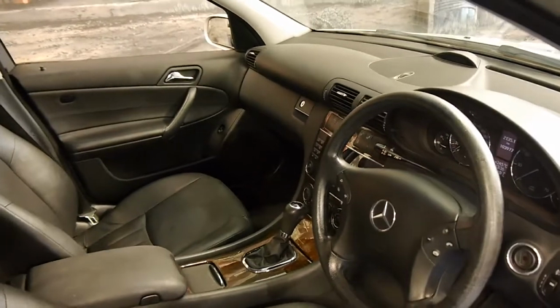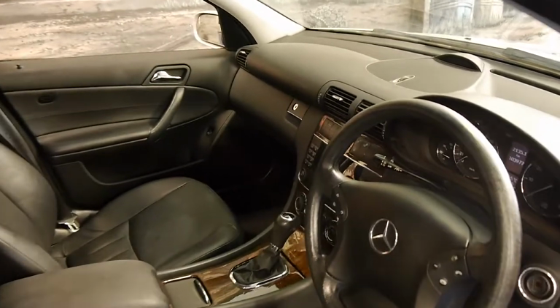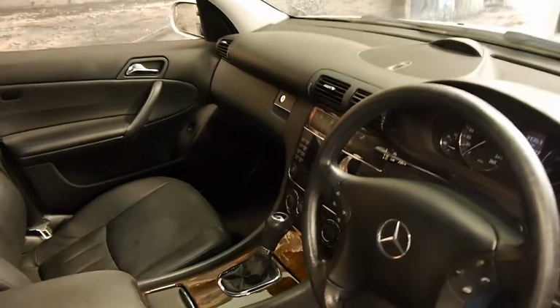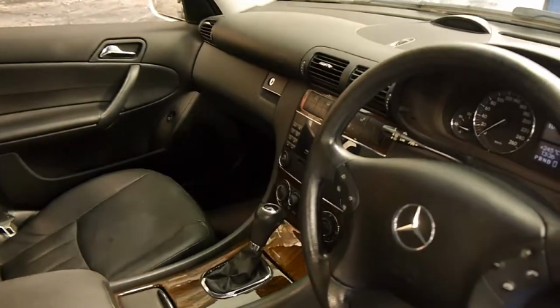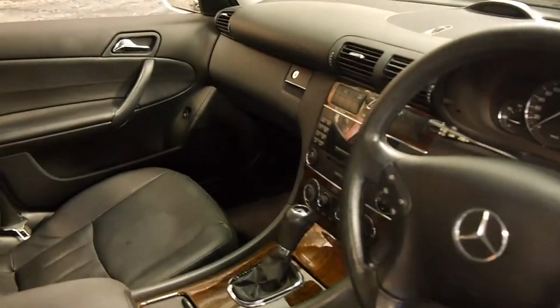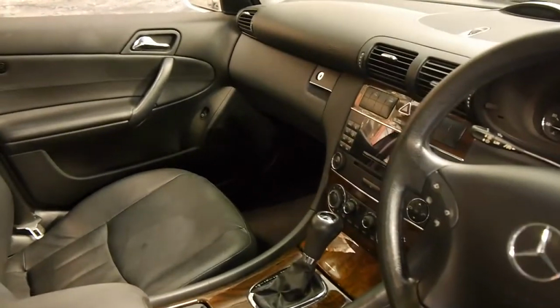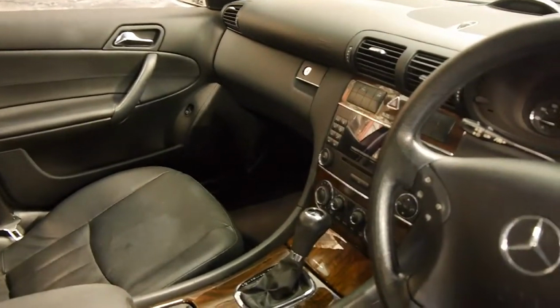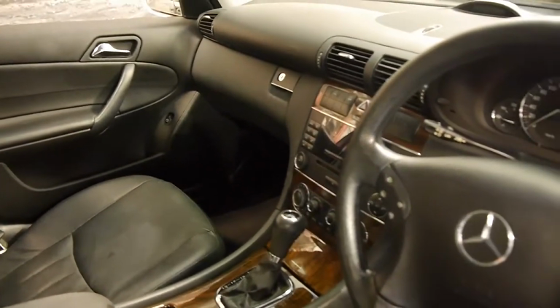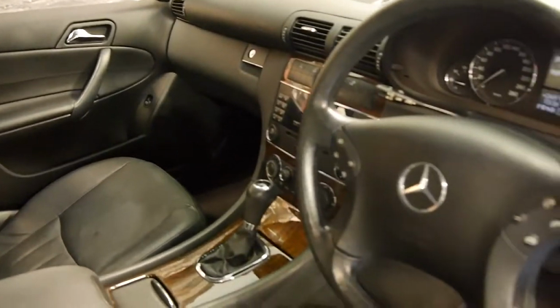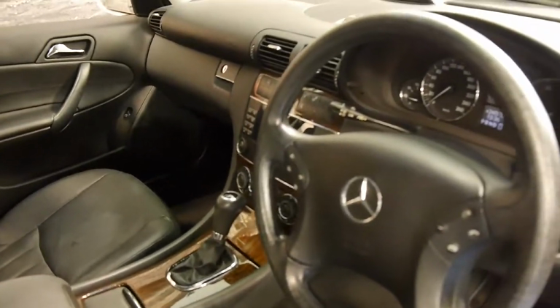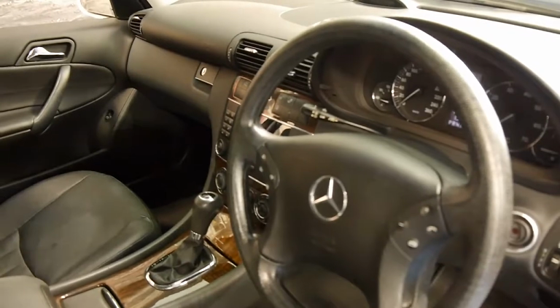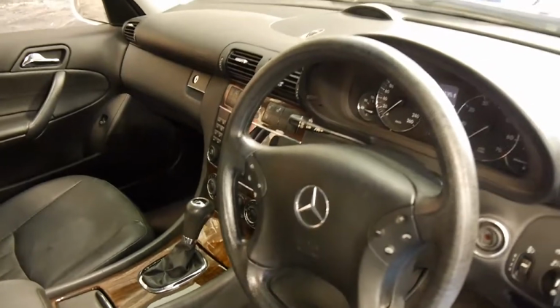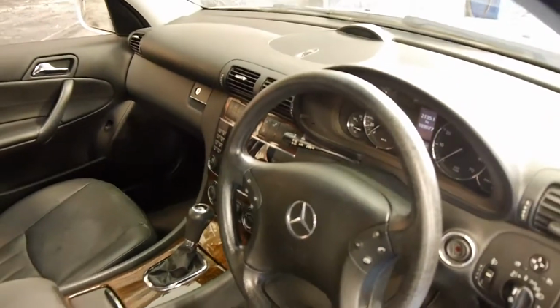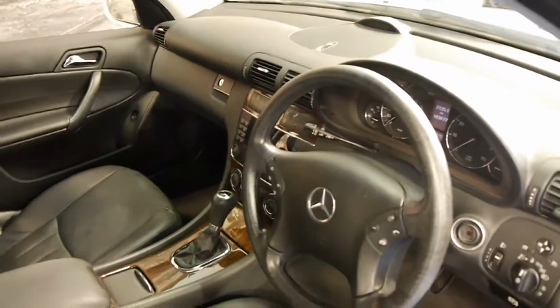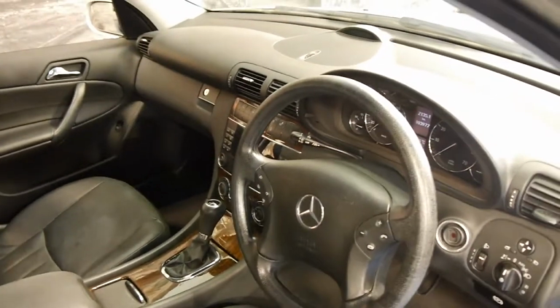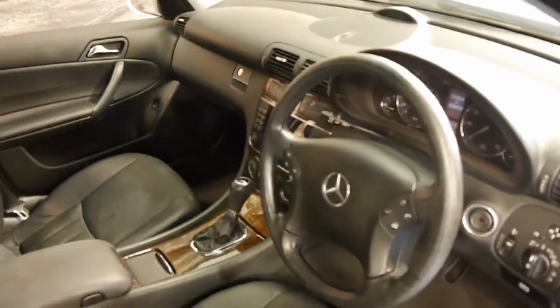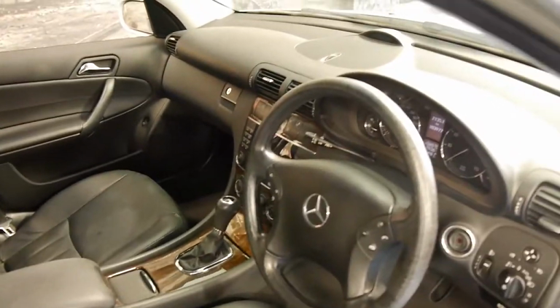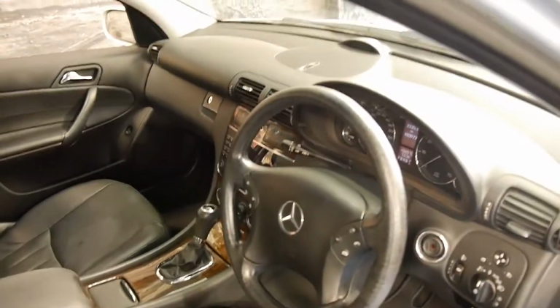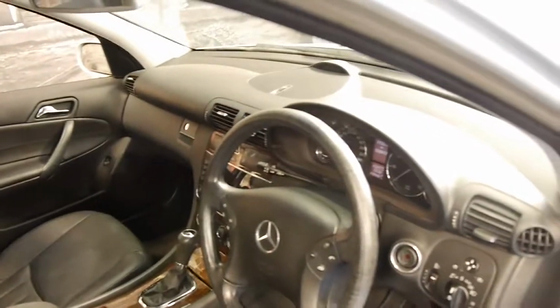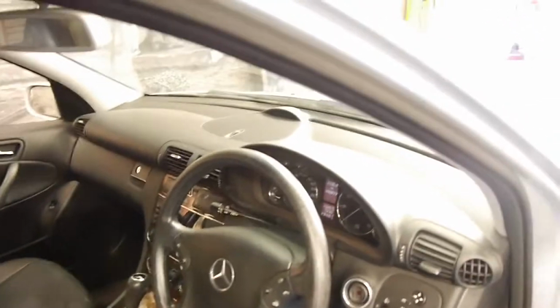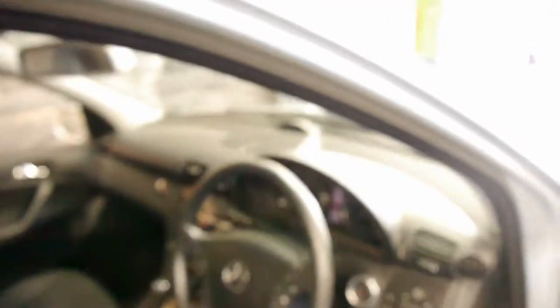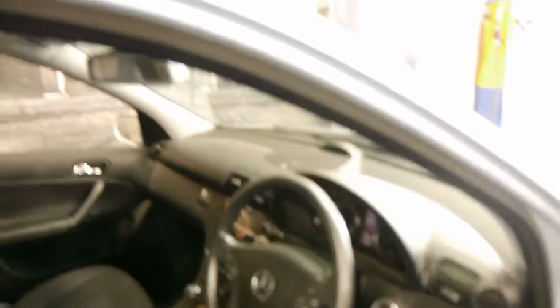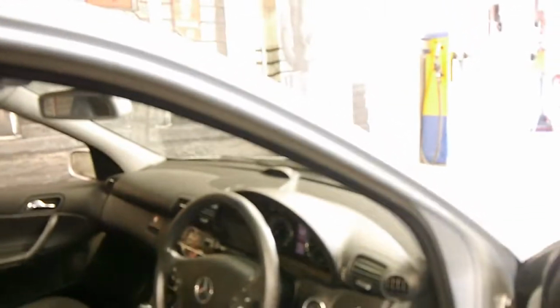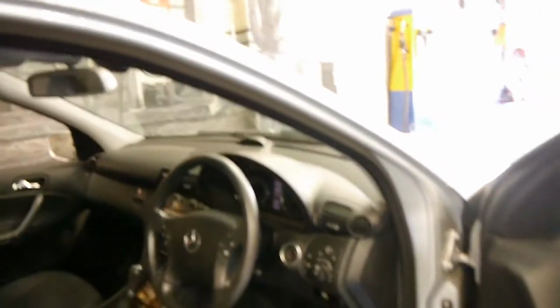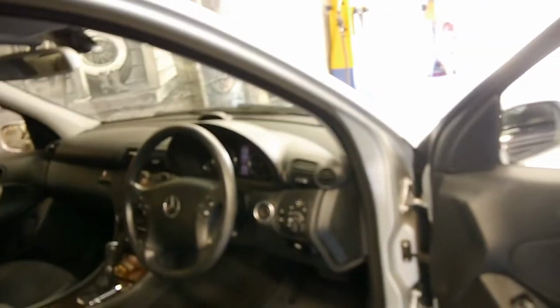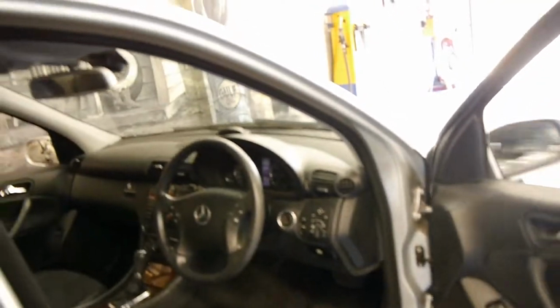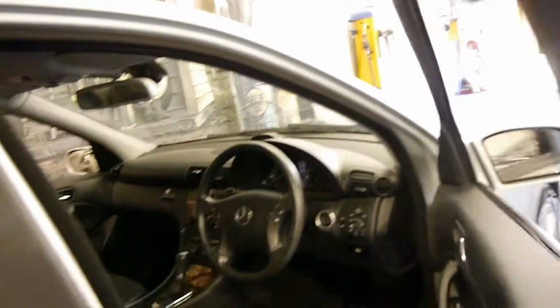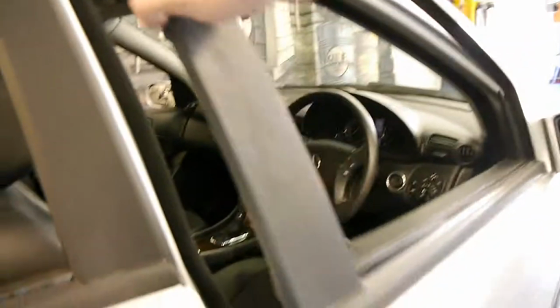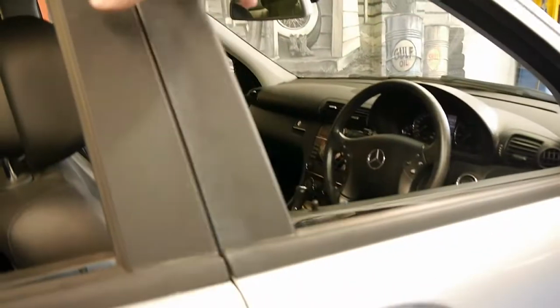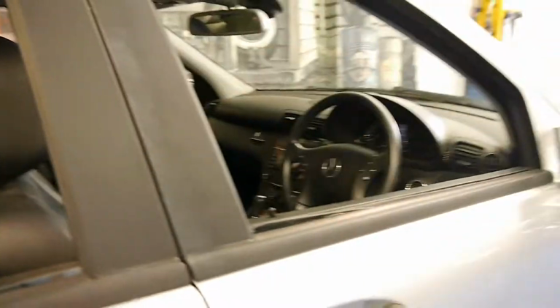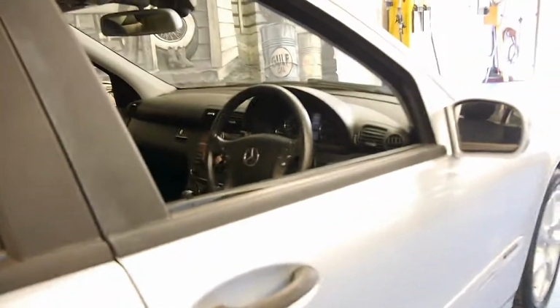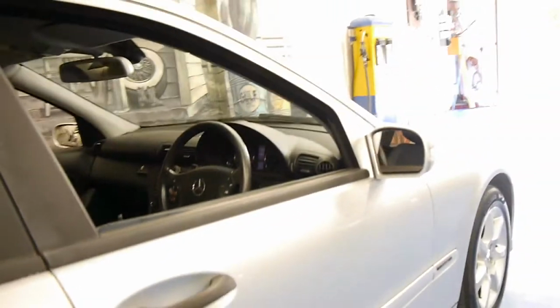It's got the Tiptronic transmission, dual zone climate control, cruise control, speed limiter, and automatic headlights. It's also got the original Mercedes-Benz factory mats.